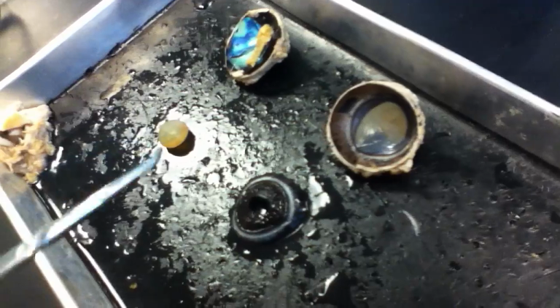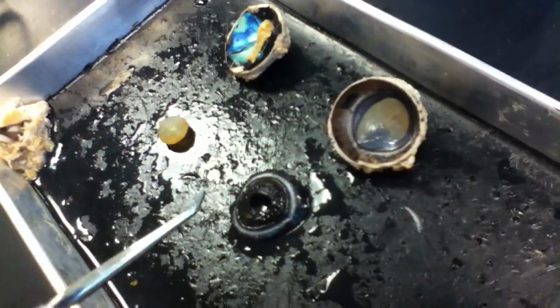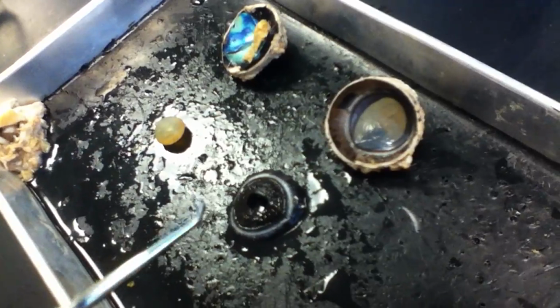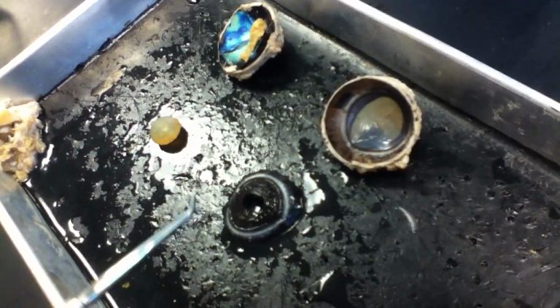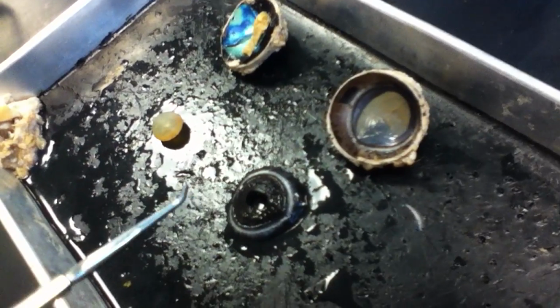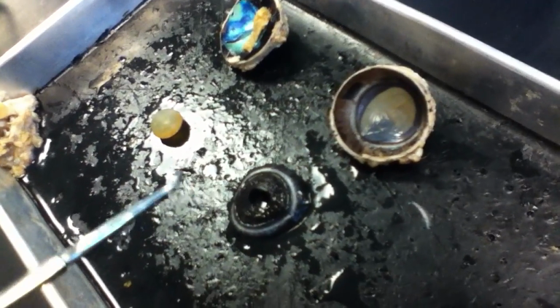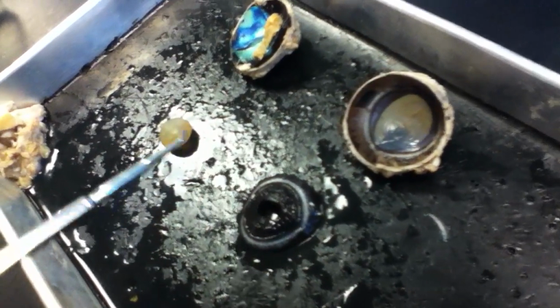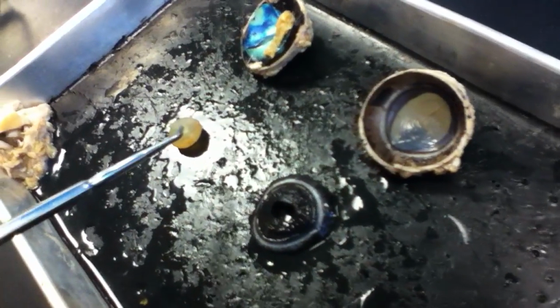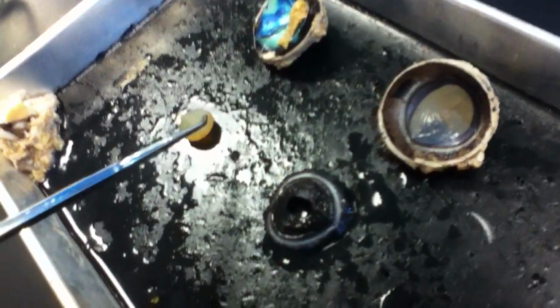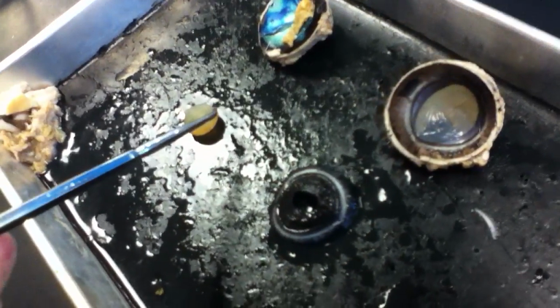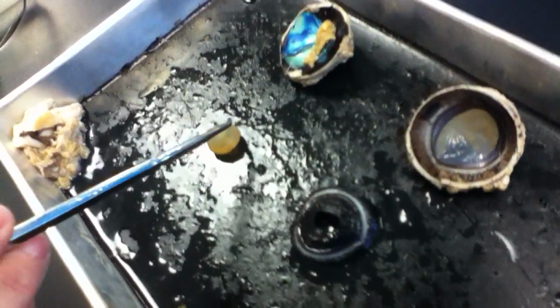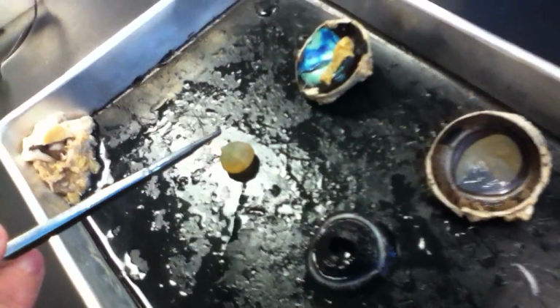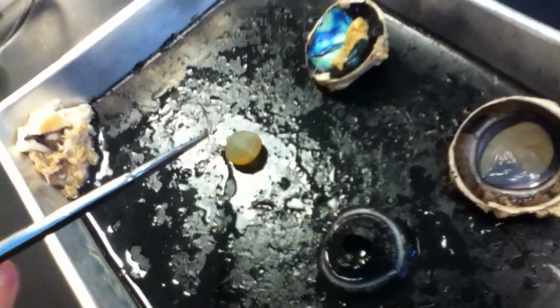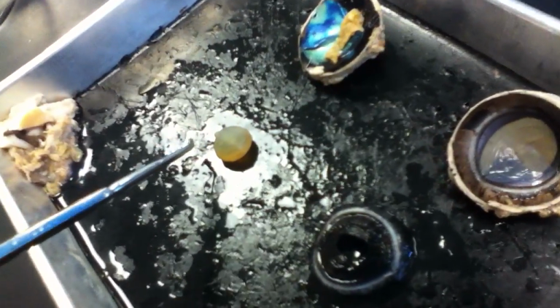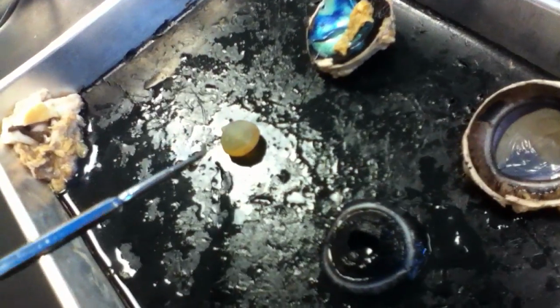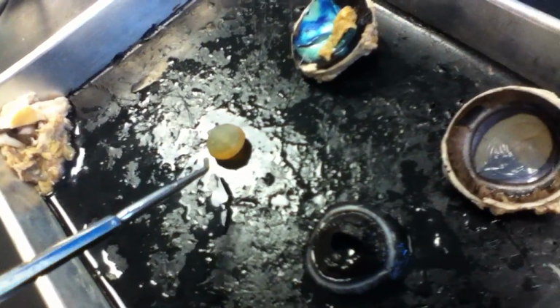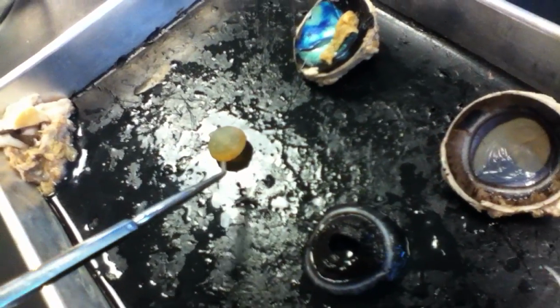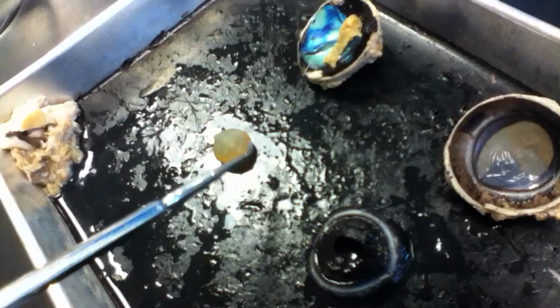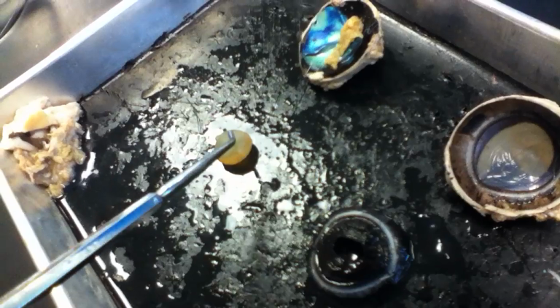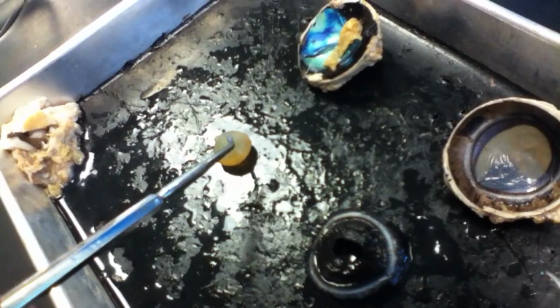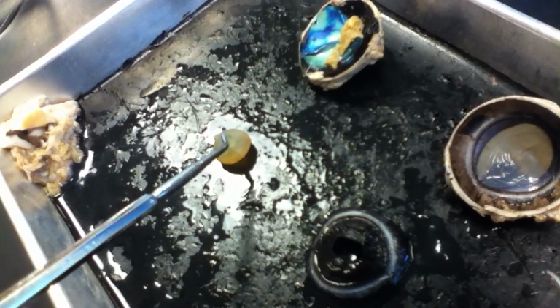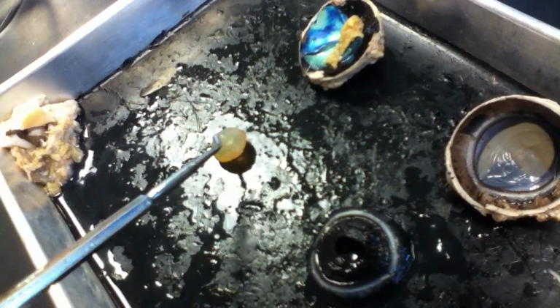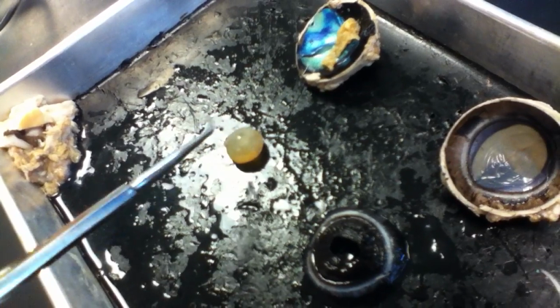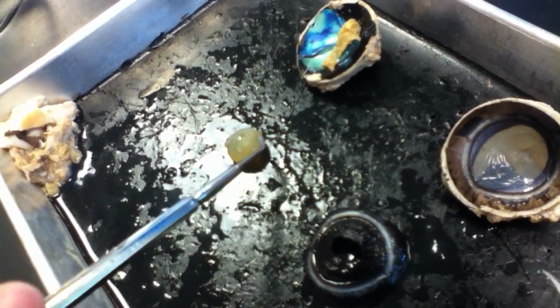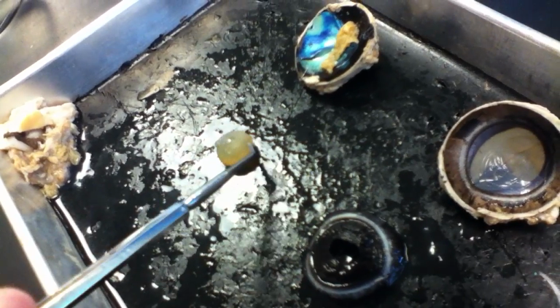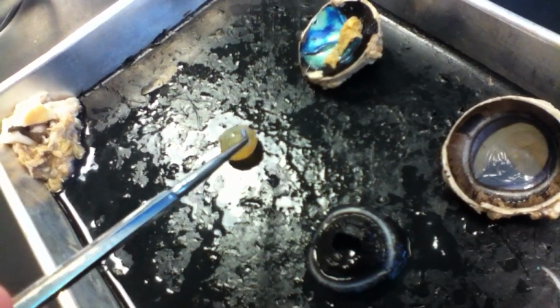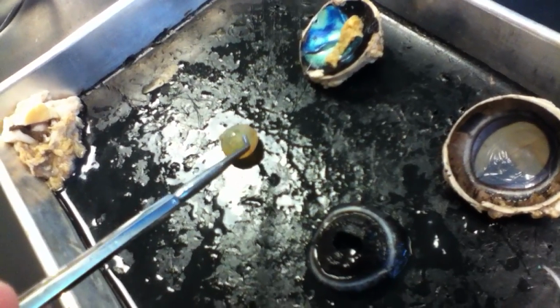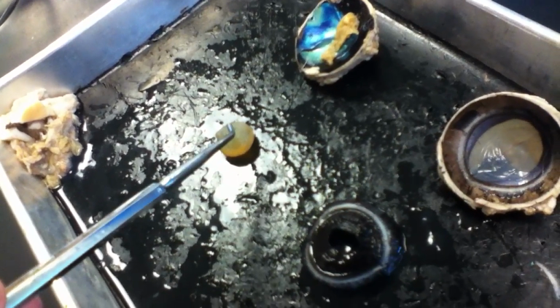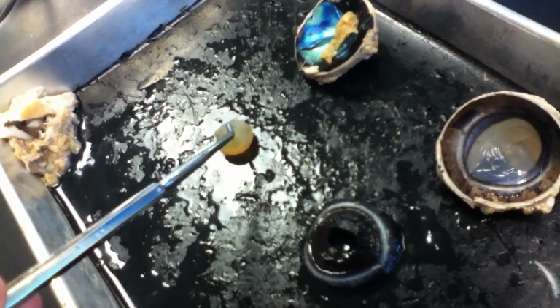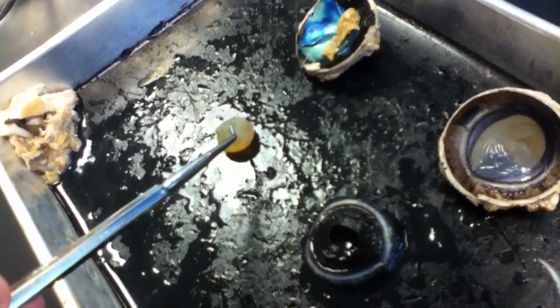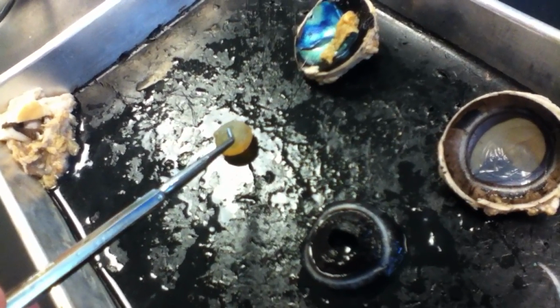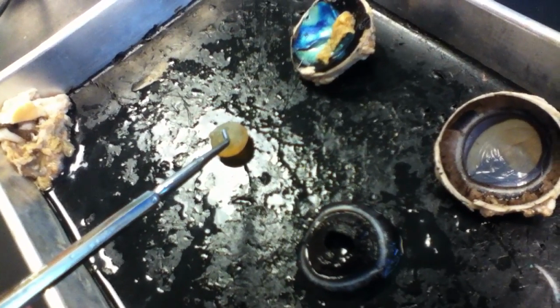This is the dissected cow's eye. The first thing we have is the lens — it's a very hard structure that's very cloudy.